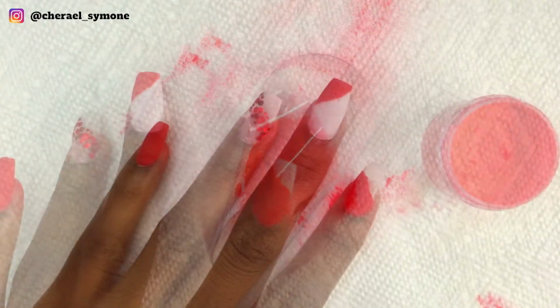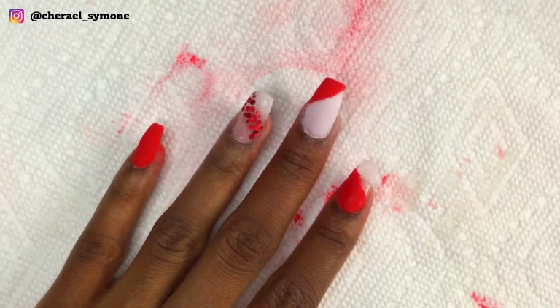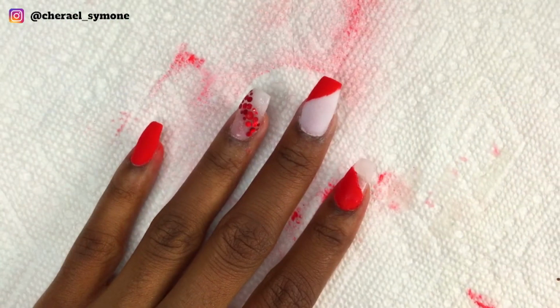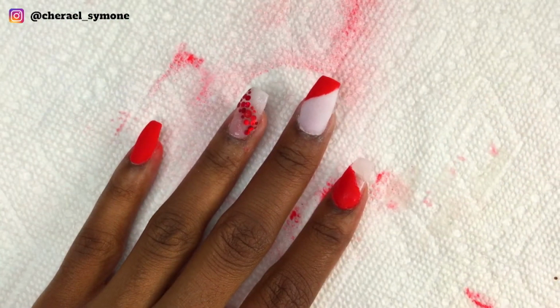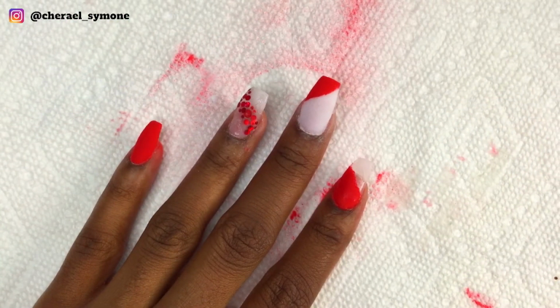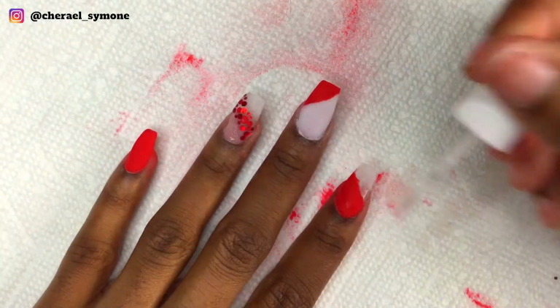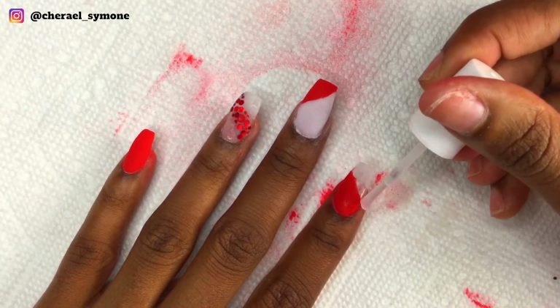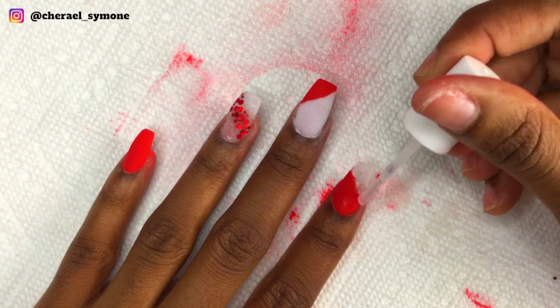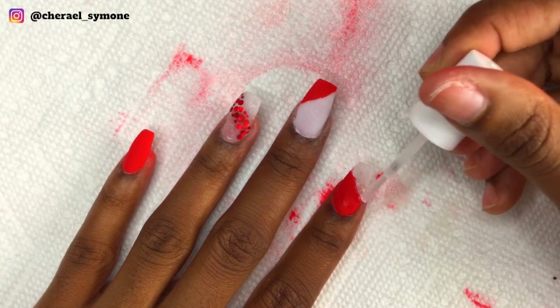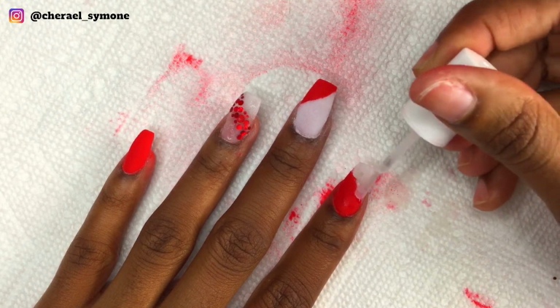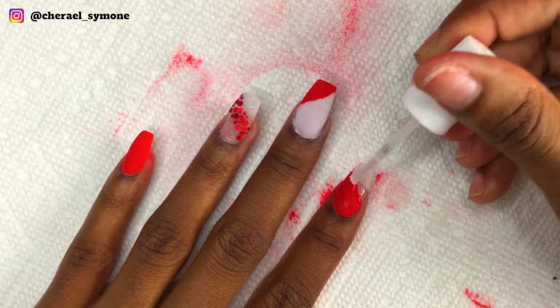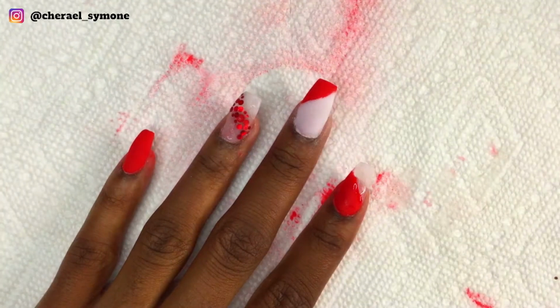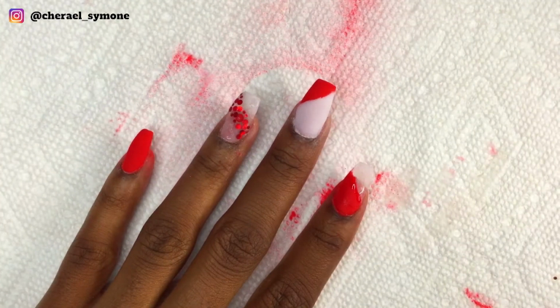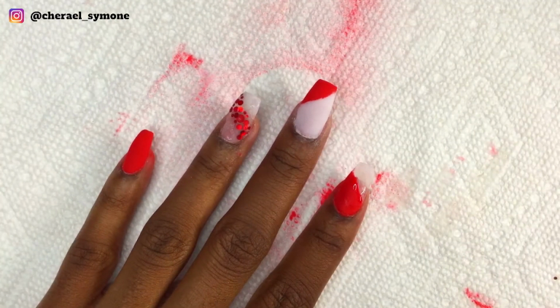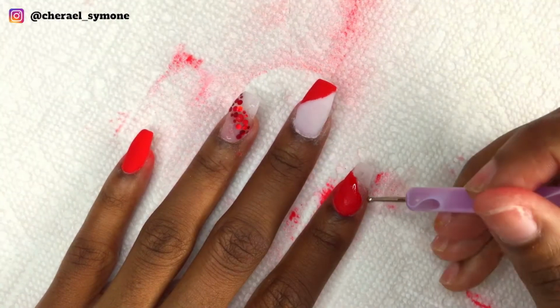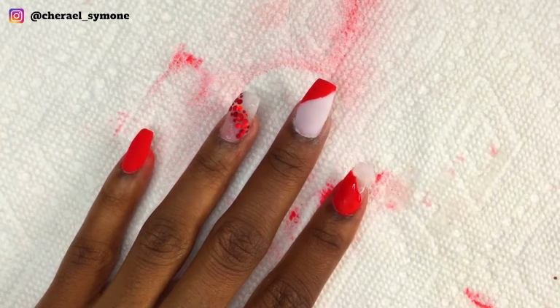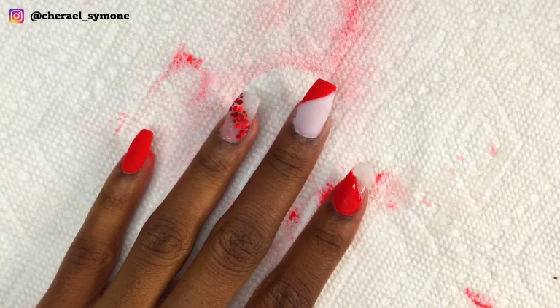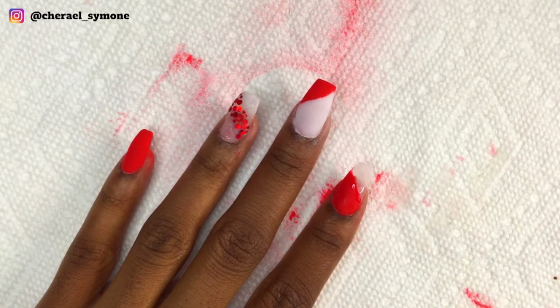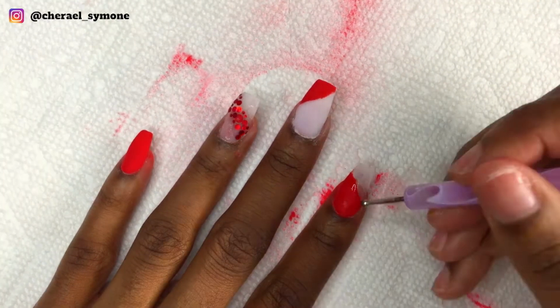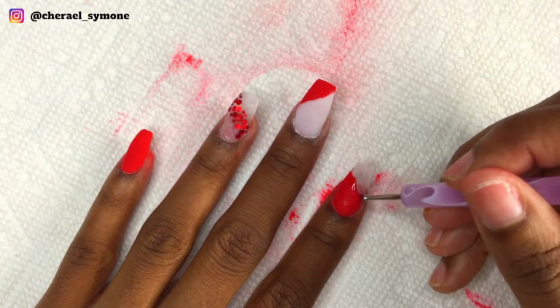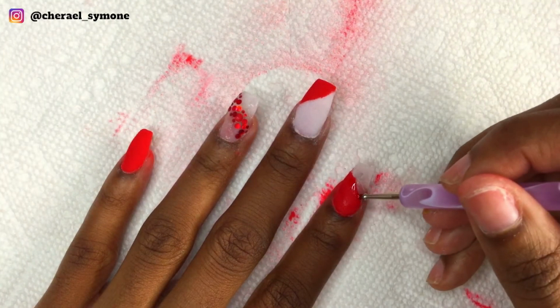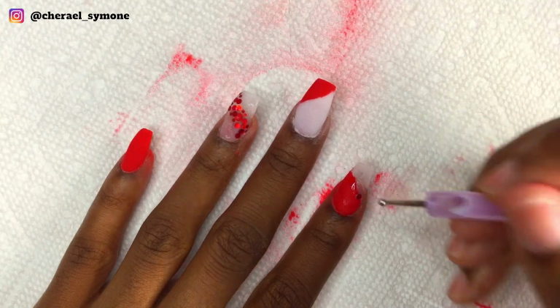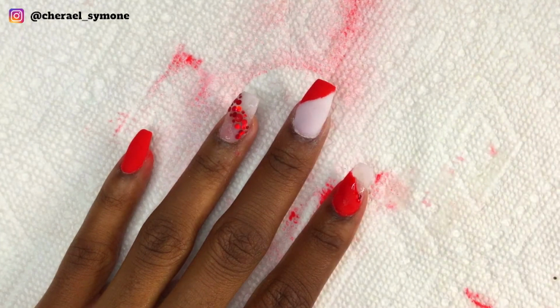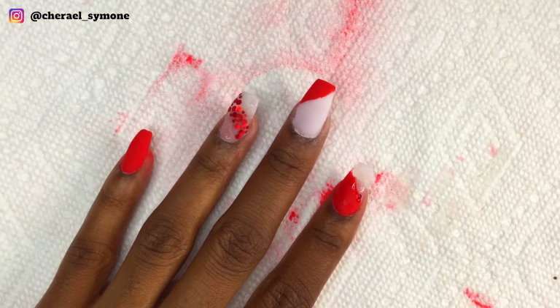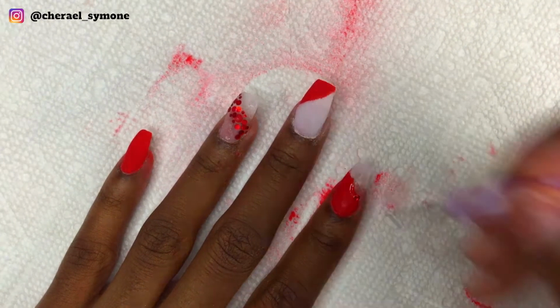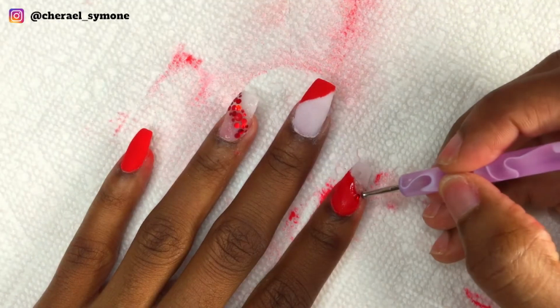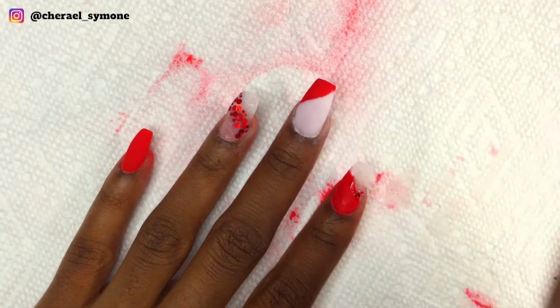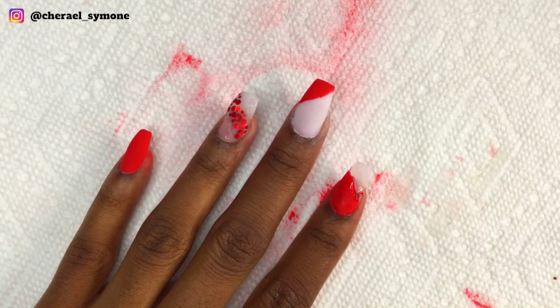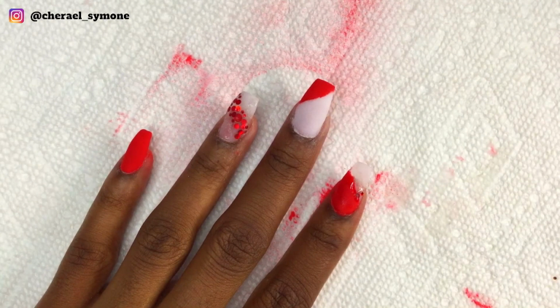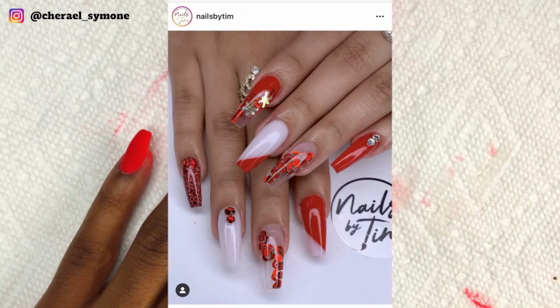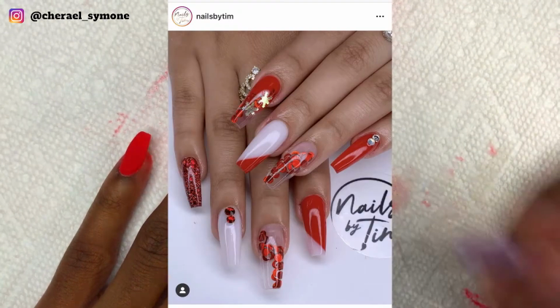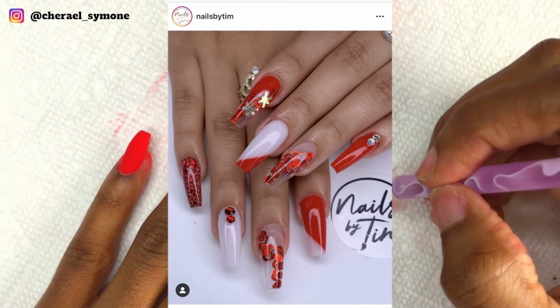Then I removed the tape and applied some circle glitters to hide the line of demarcation. By the way, this design was inspired by a design I saw on Instagram so I'll leave a pic right here.